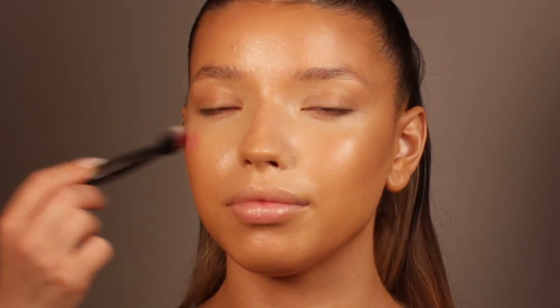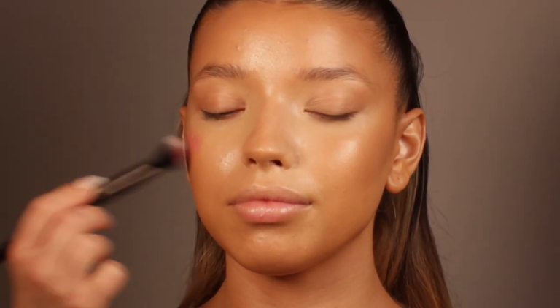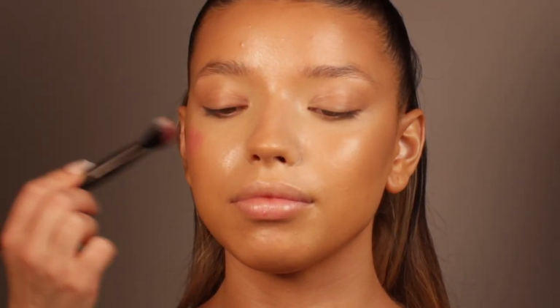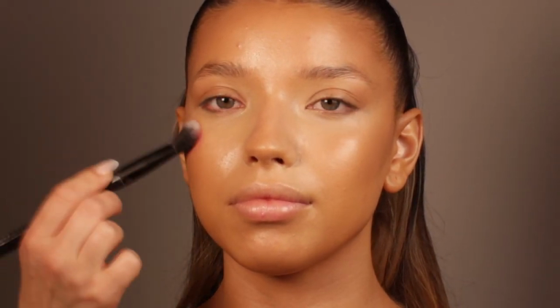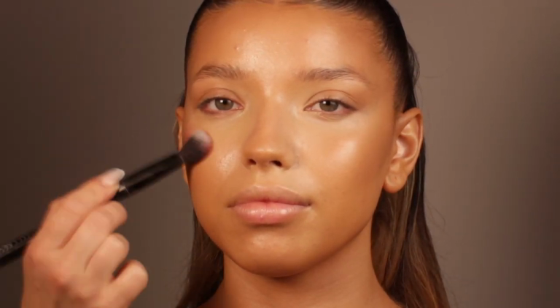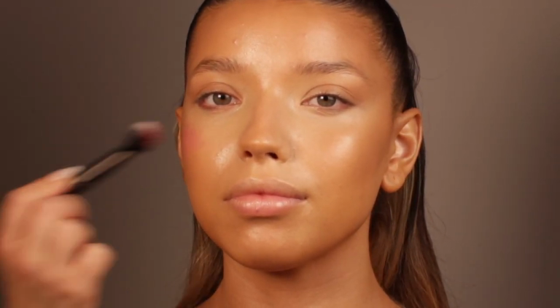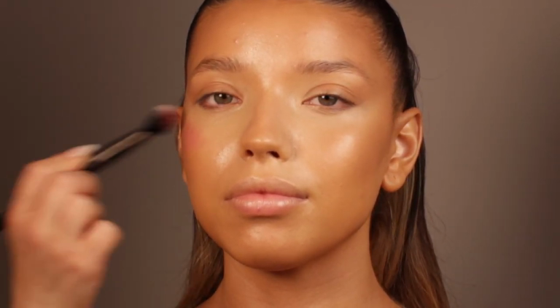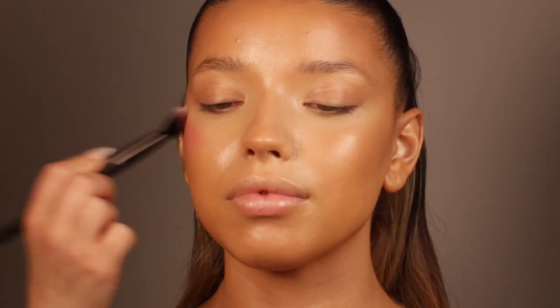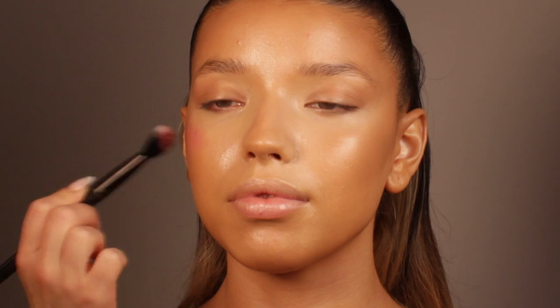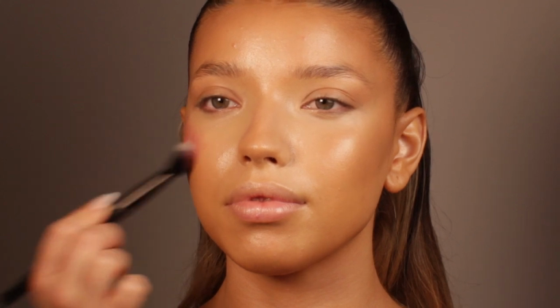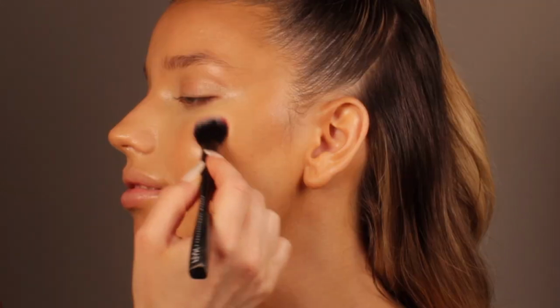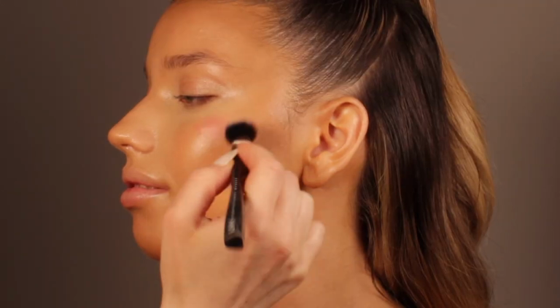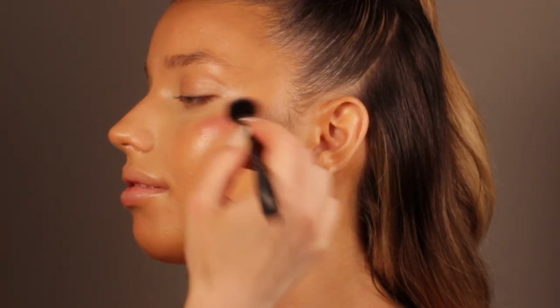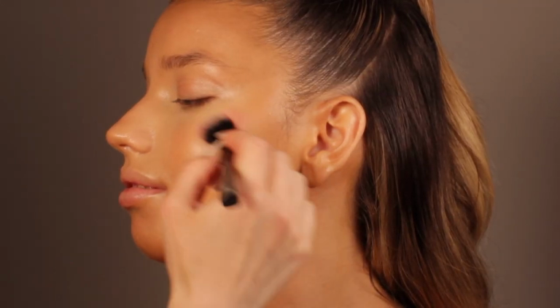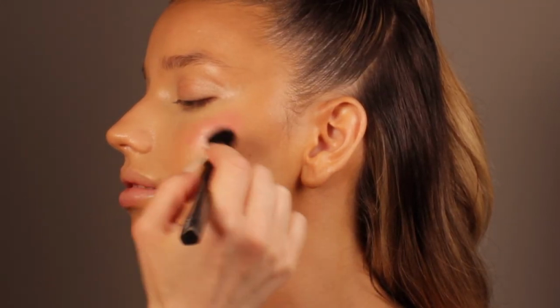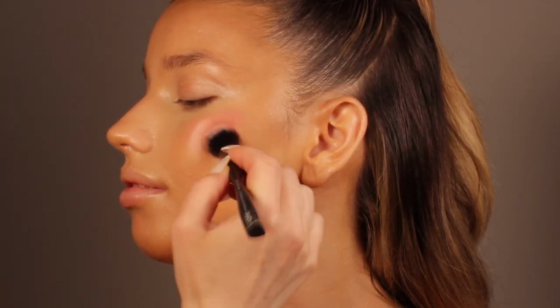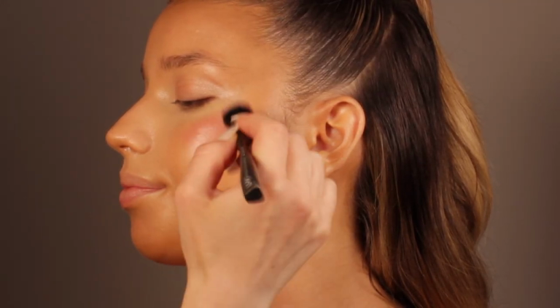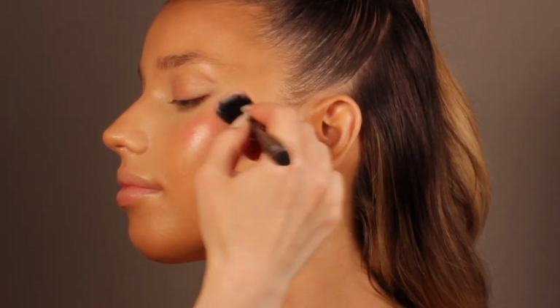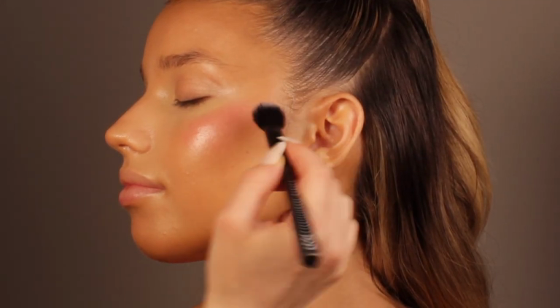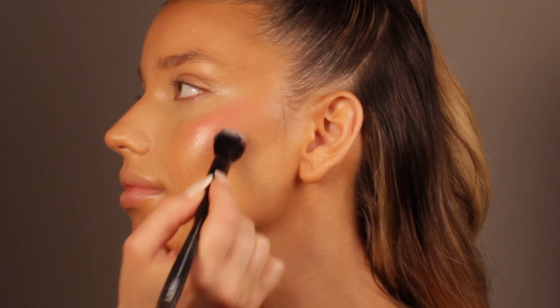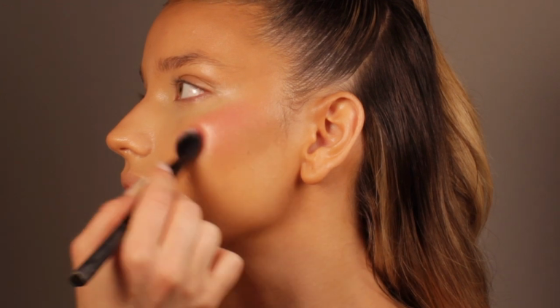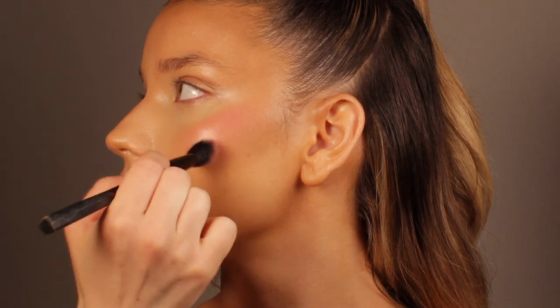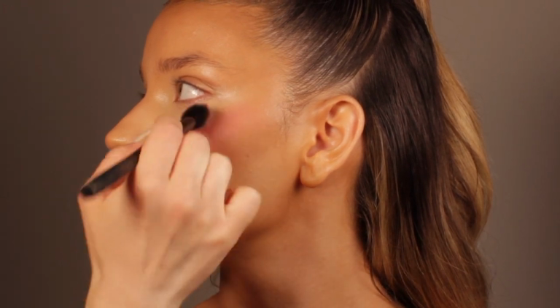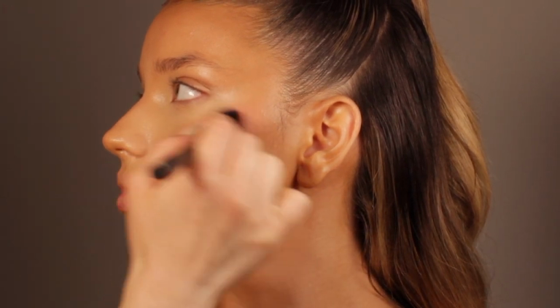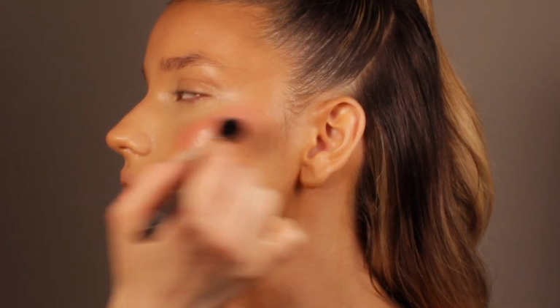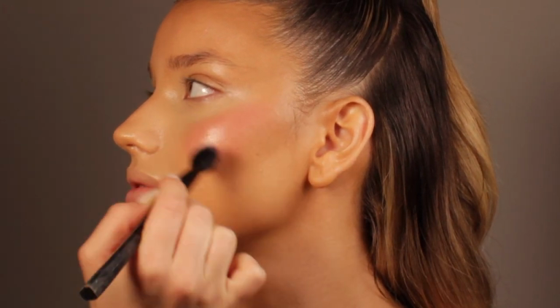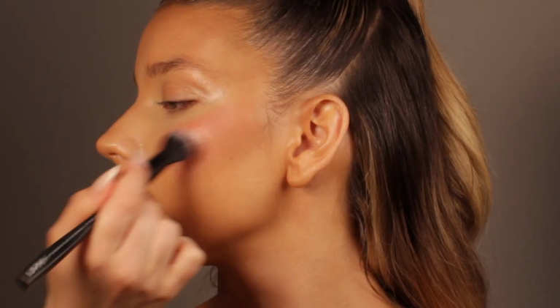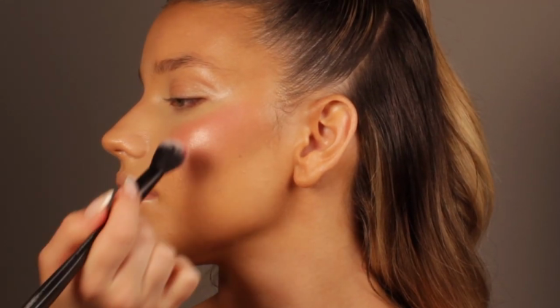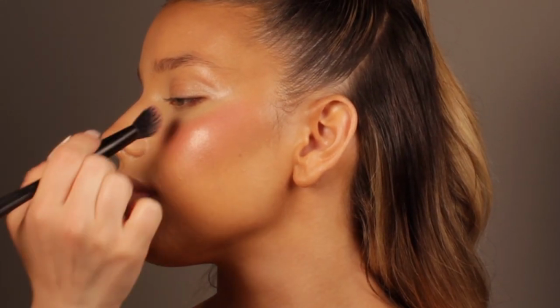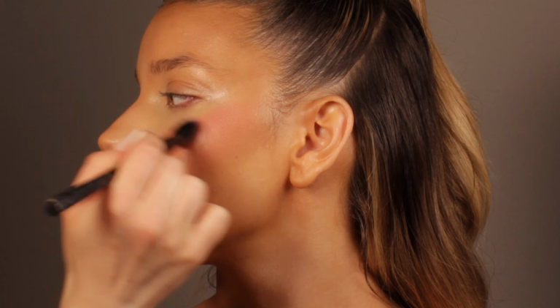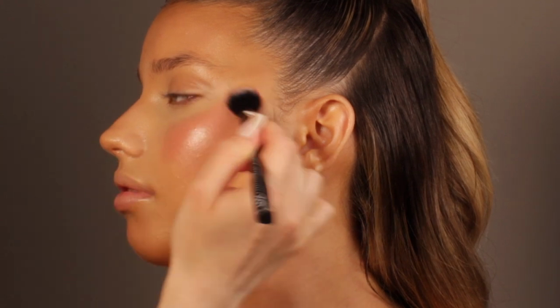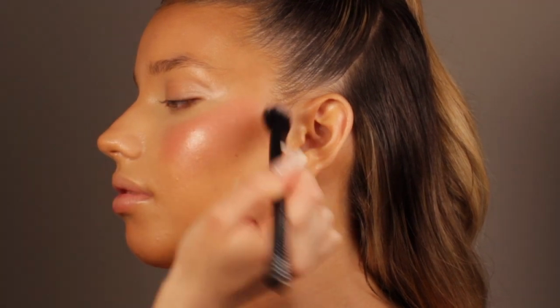I'm now moving on with the cream blush, applying this beautiful pink shade more on the inside of the face, on the apples of the cheek — you can go with the blush a little bit more inside than you went with the contour for that fresh, youthful summer skin look. I'm blending it very well into the contour so there are no harsh lines at all.